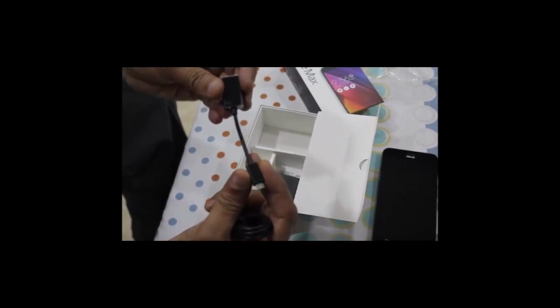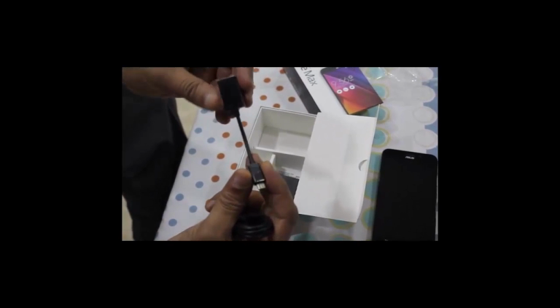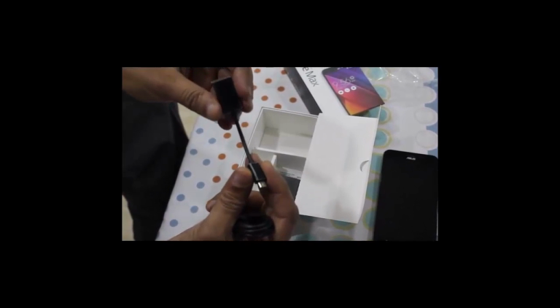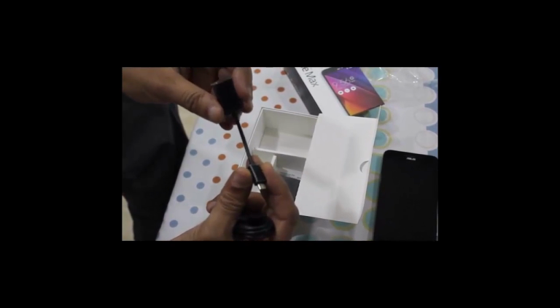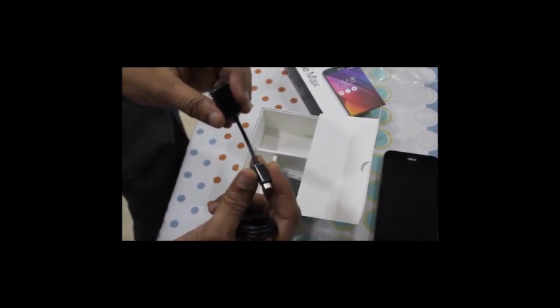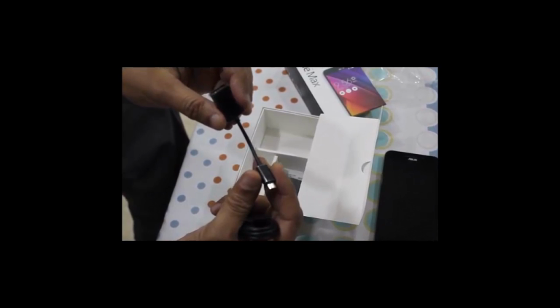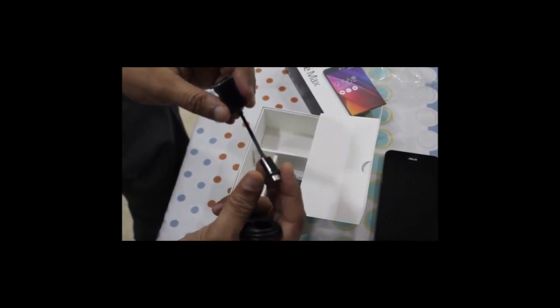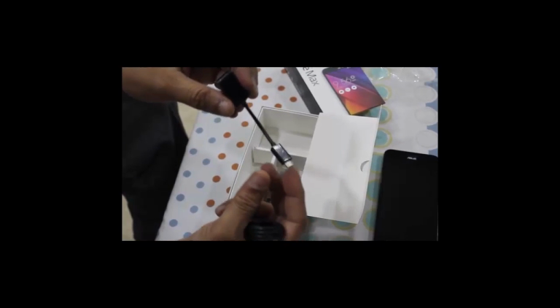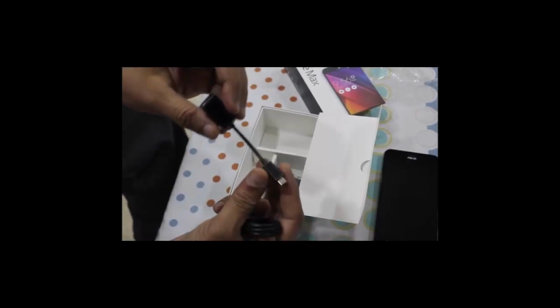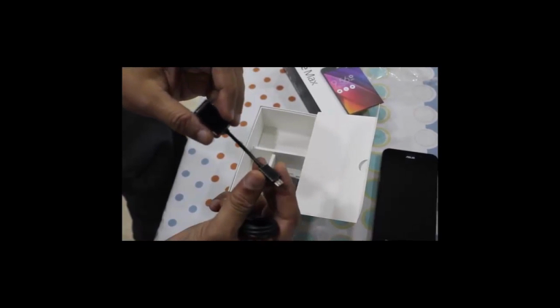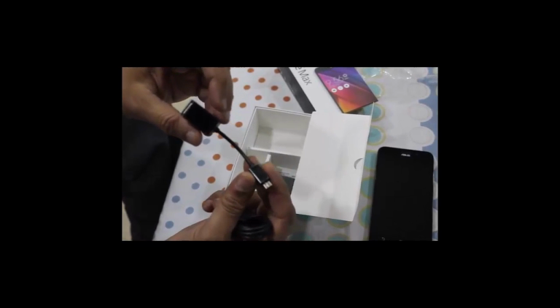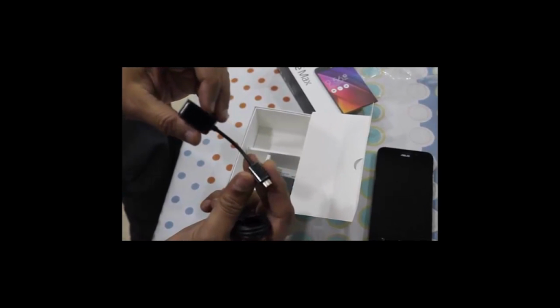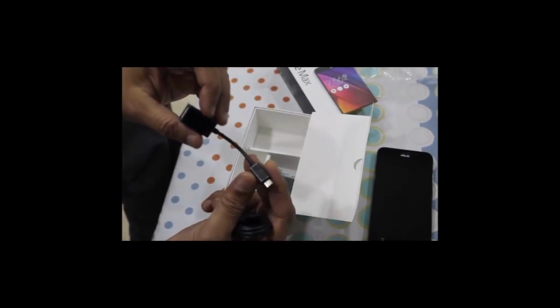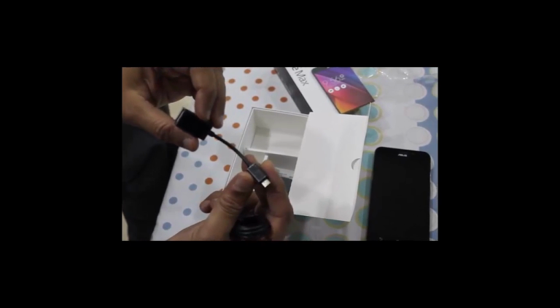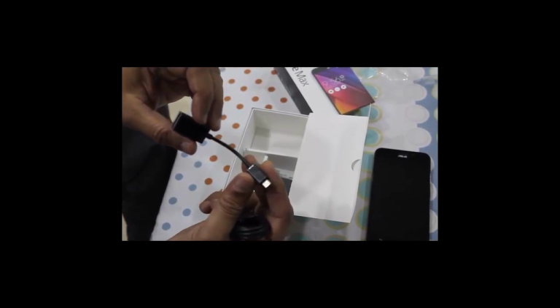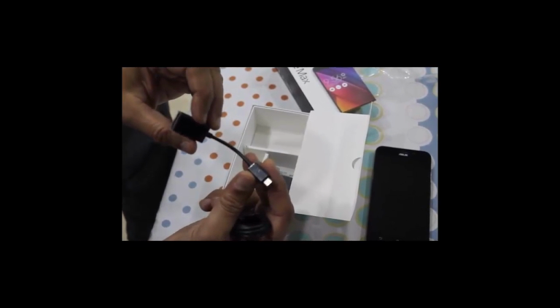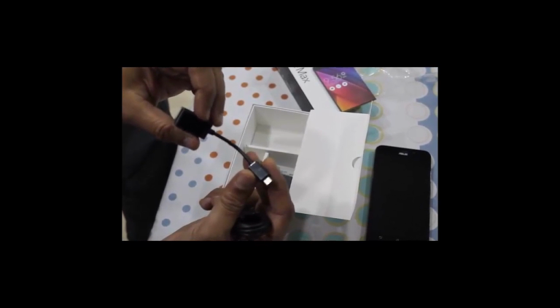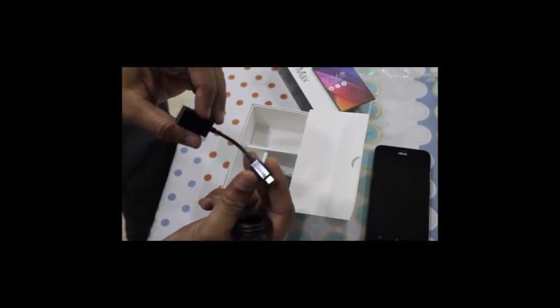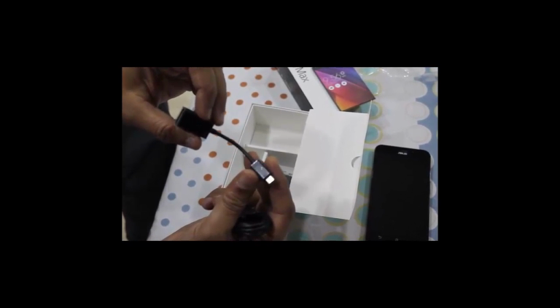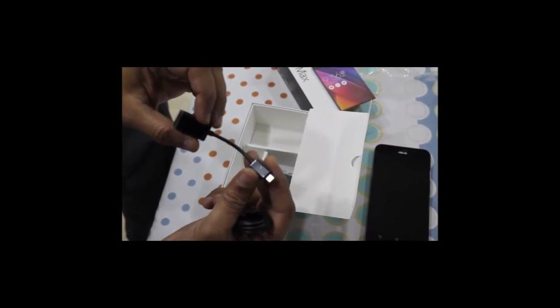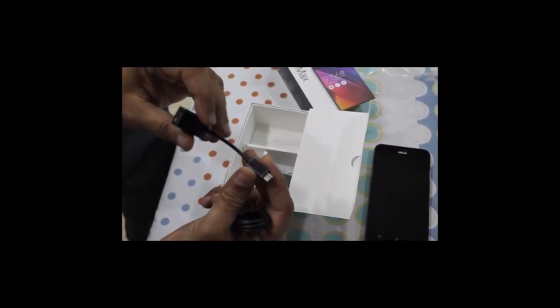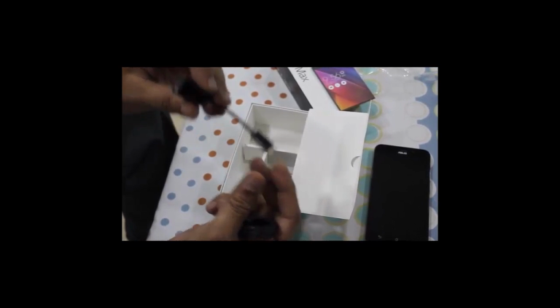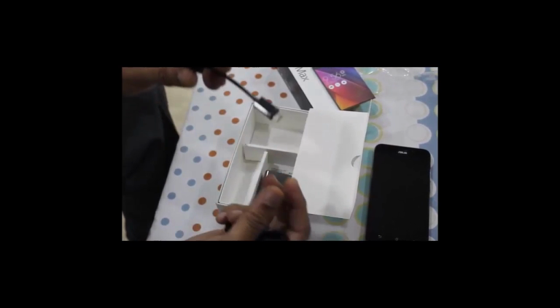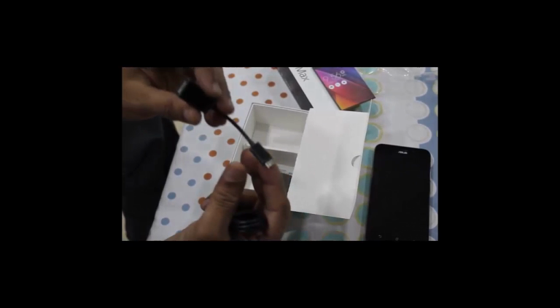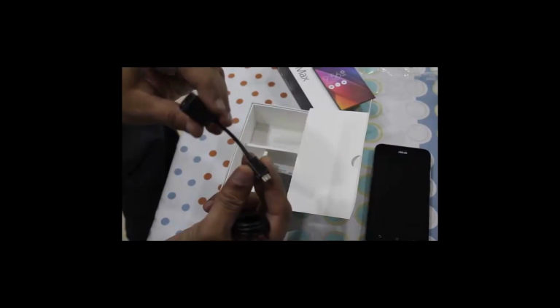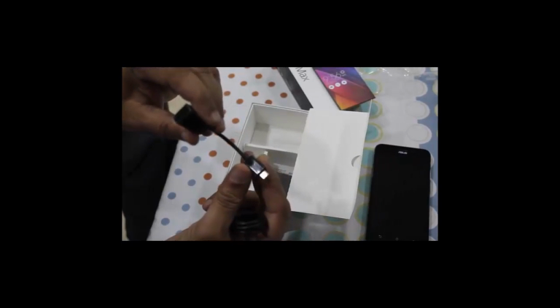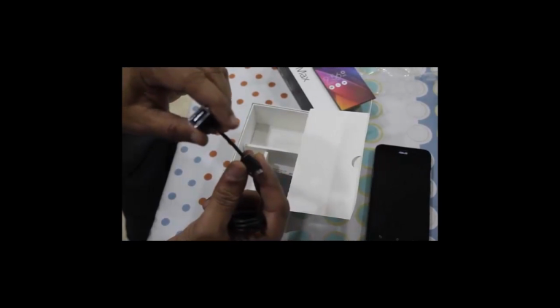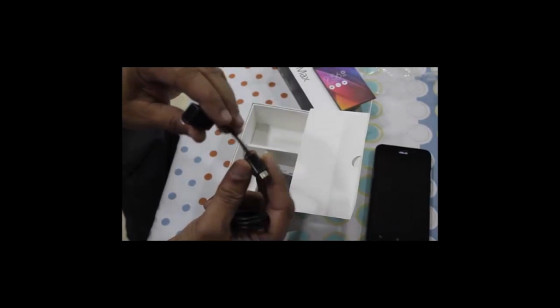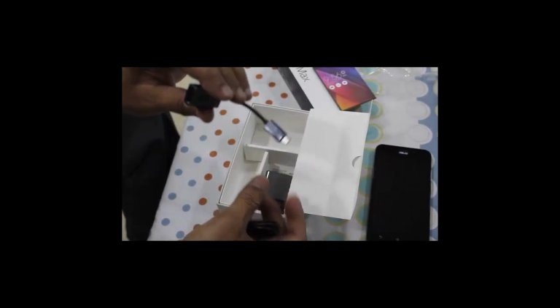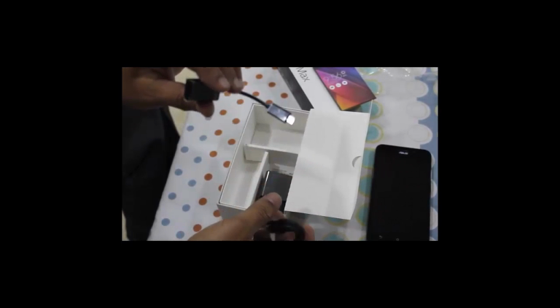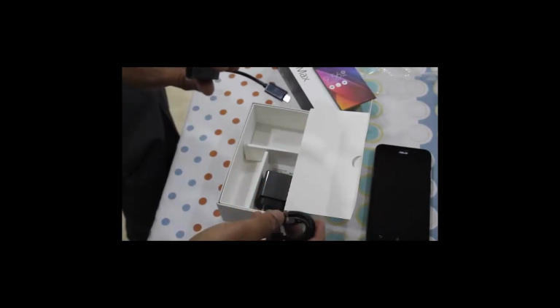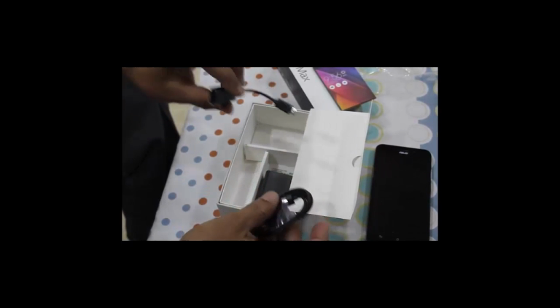There is also a charging cable, and this is for charging other devices, because this phone has a 5000 mAh battery, which is a very massive battery for a smartphone.